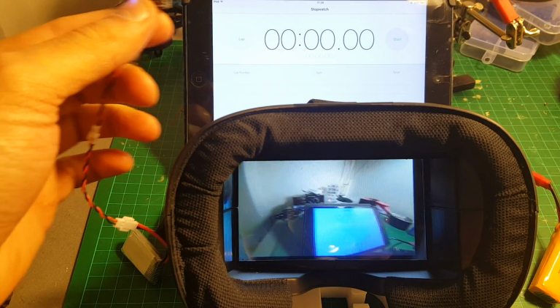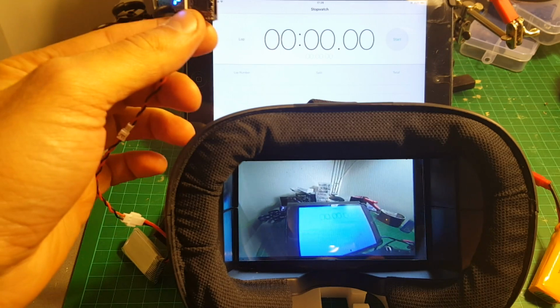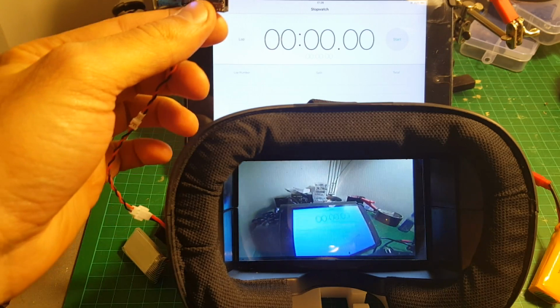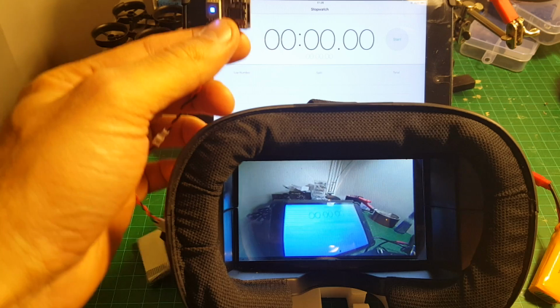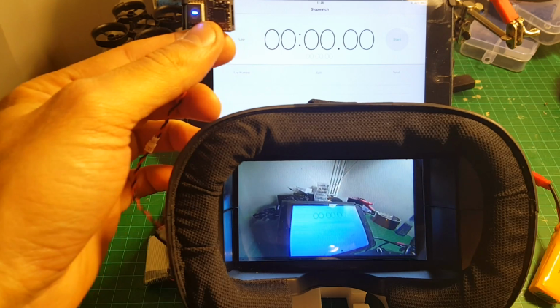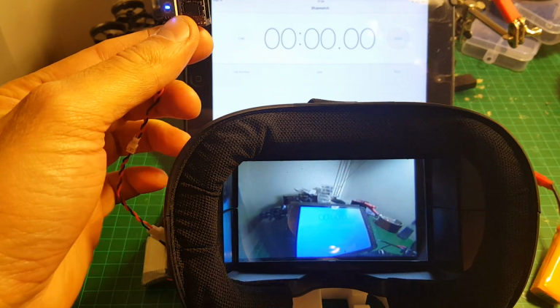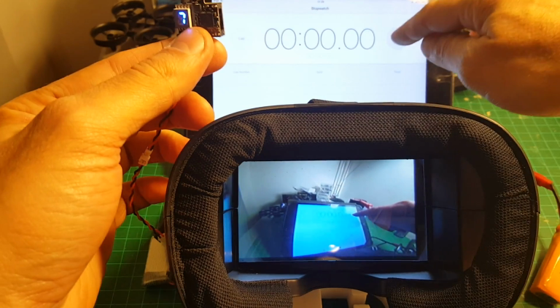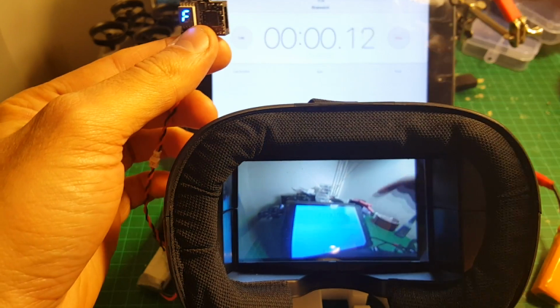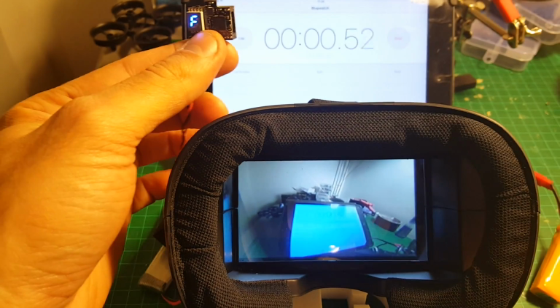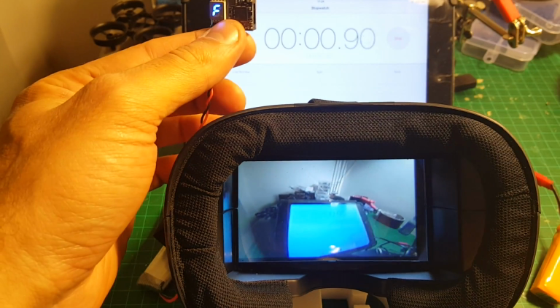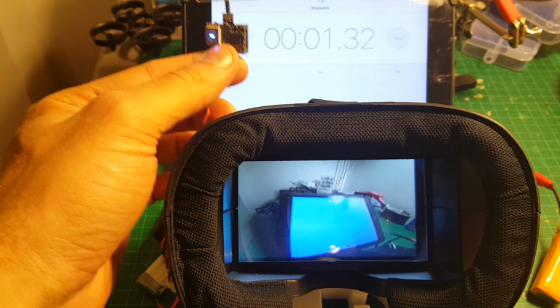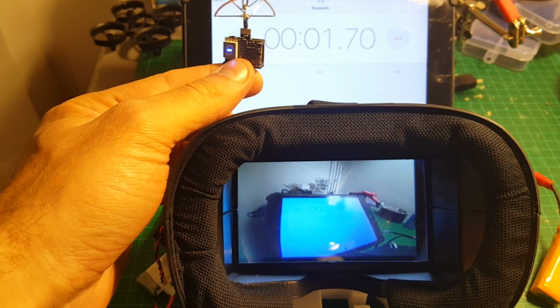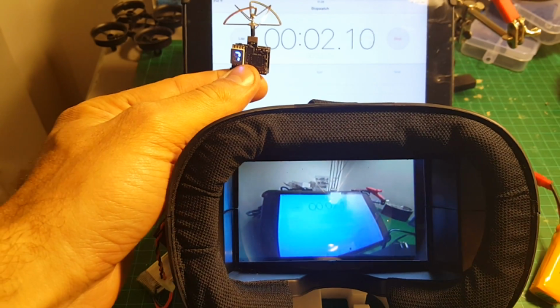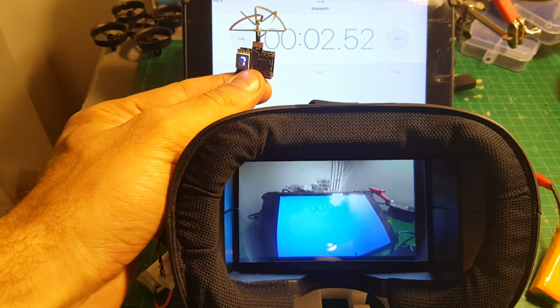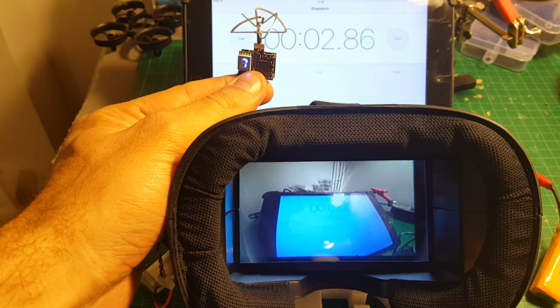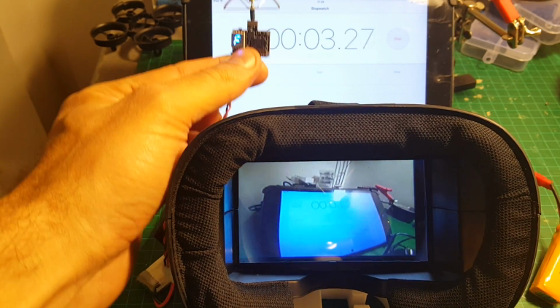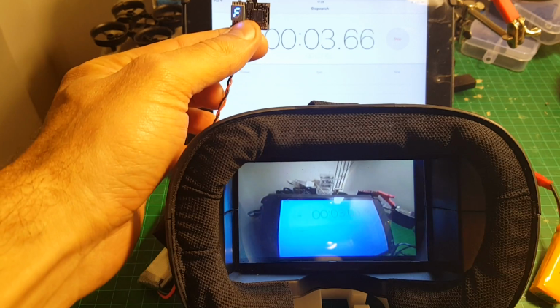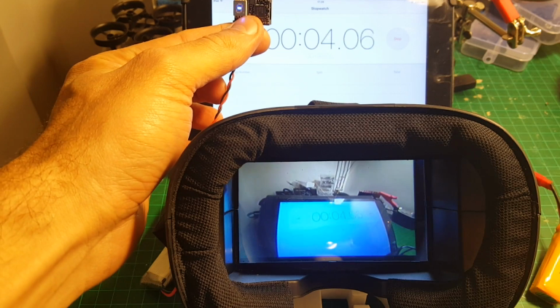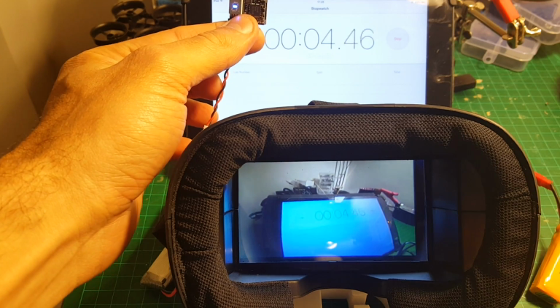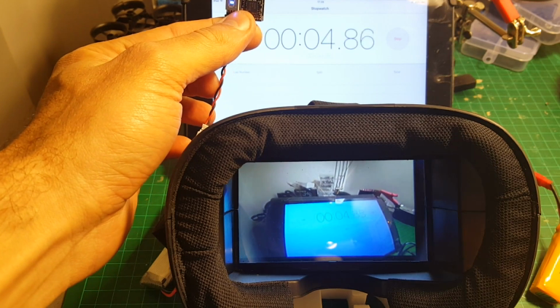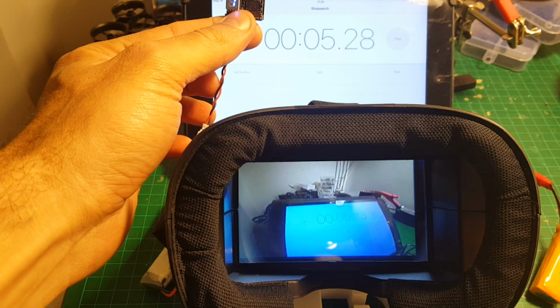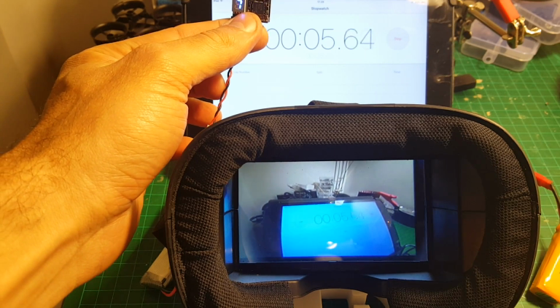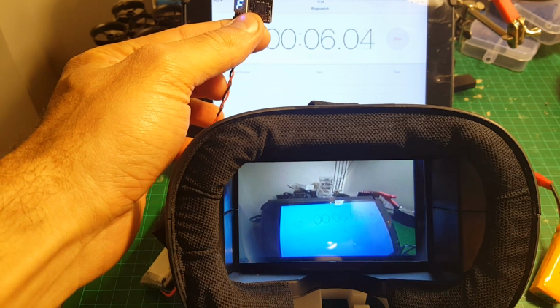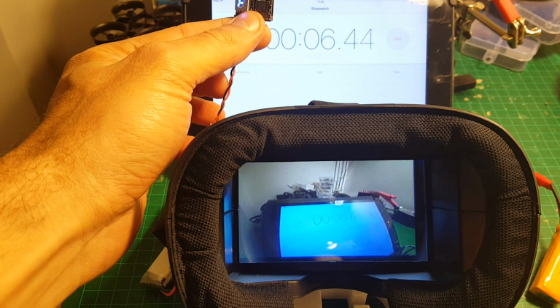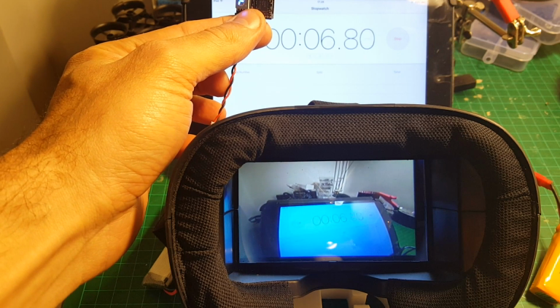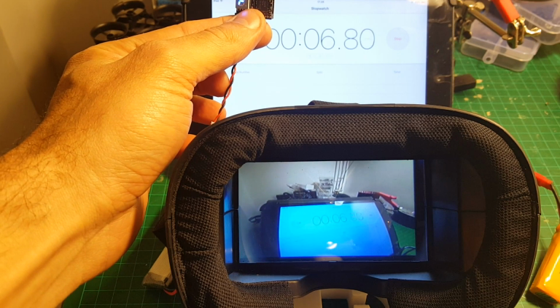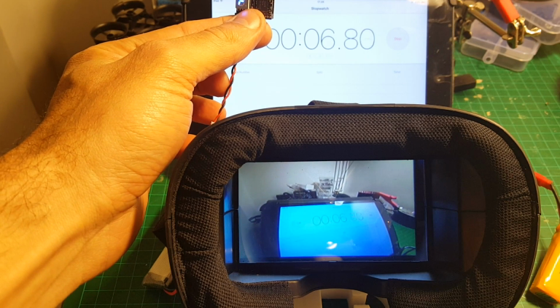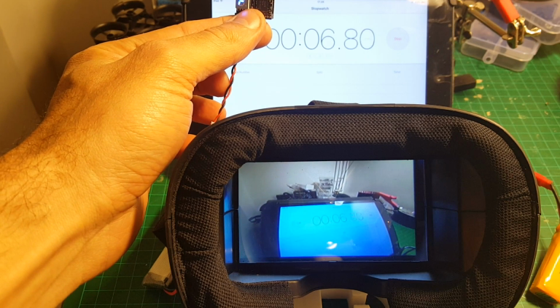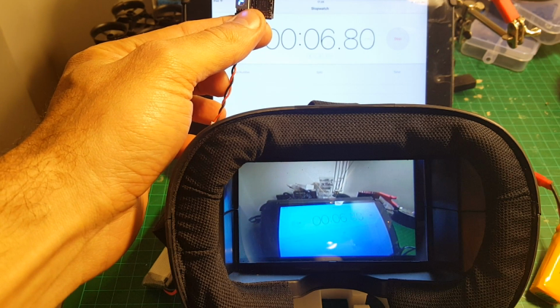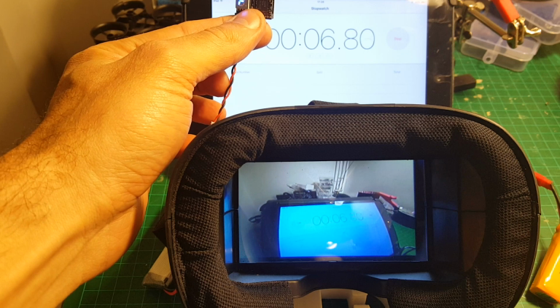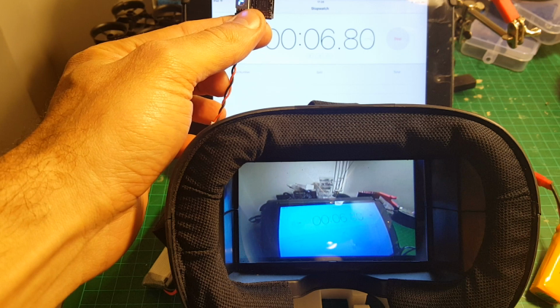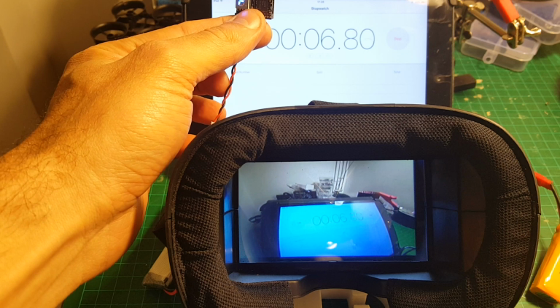Now let's perform the delay test. You can see that the delay is very low and it's actually close to zero.